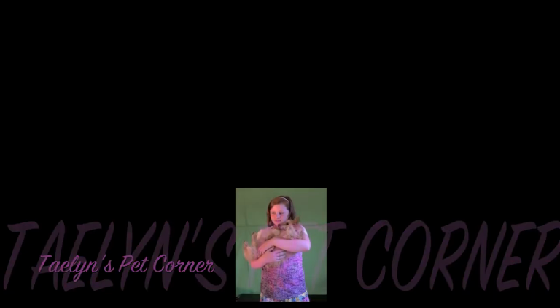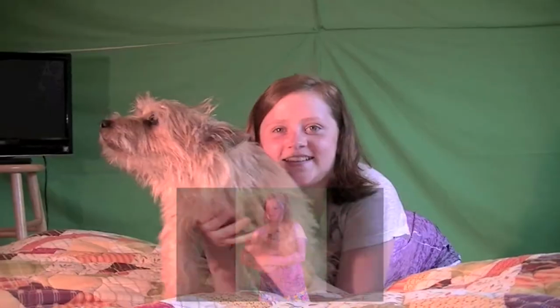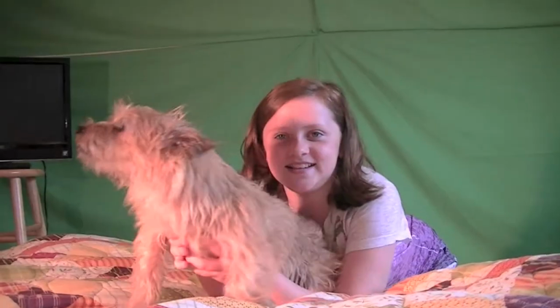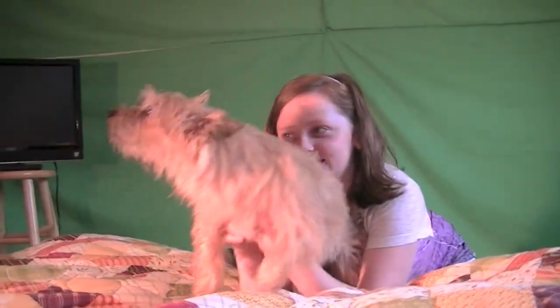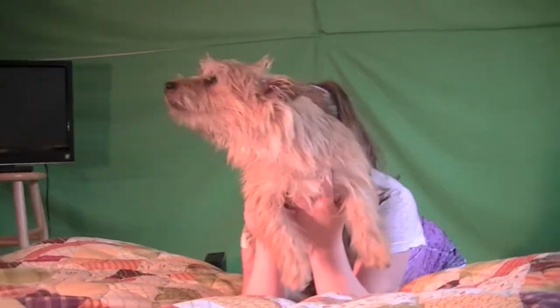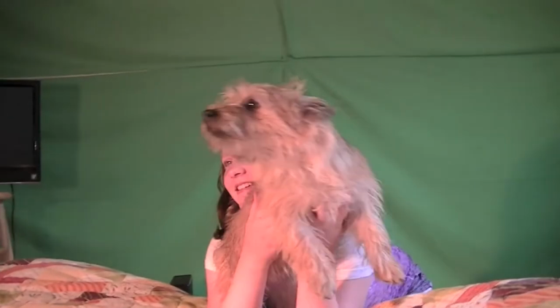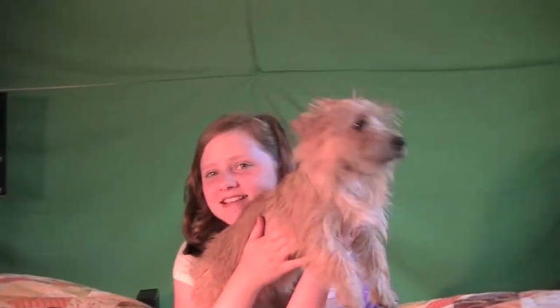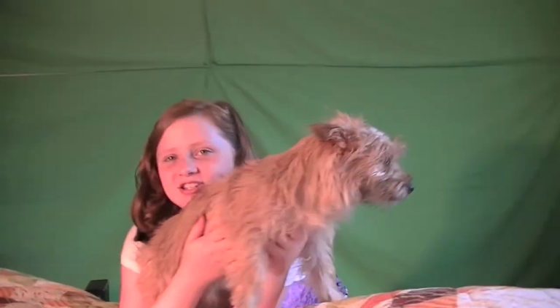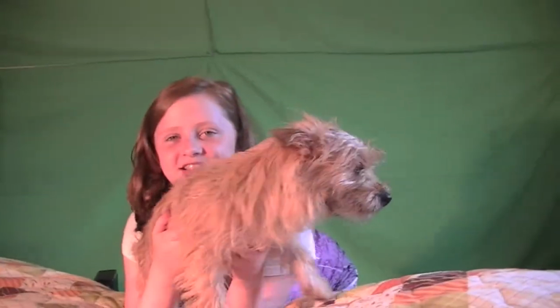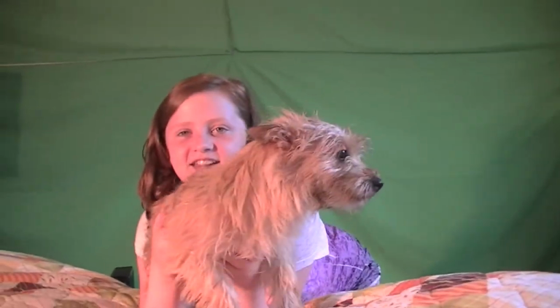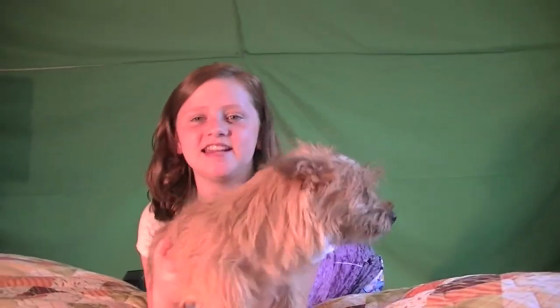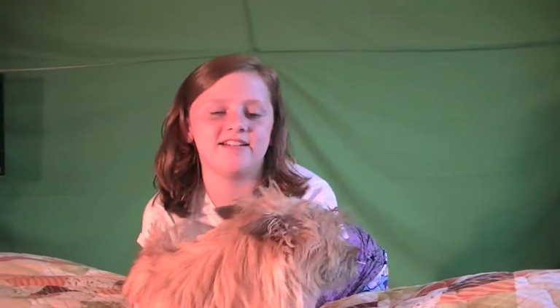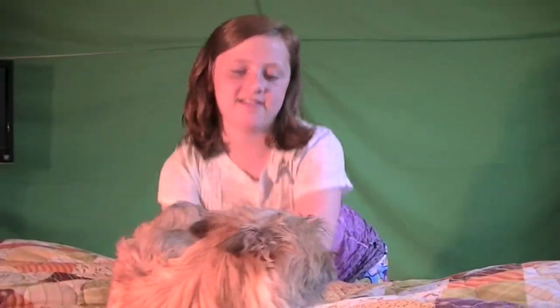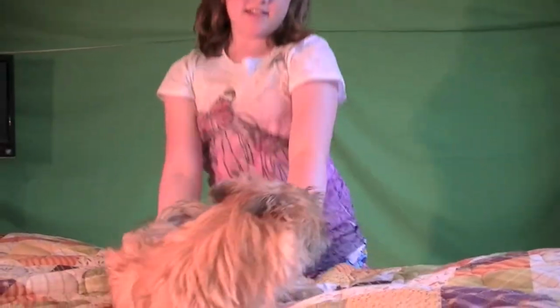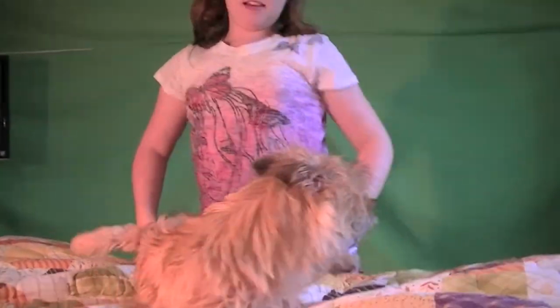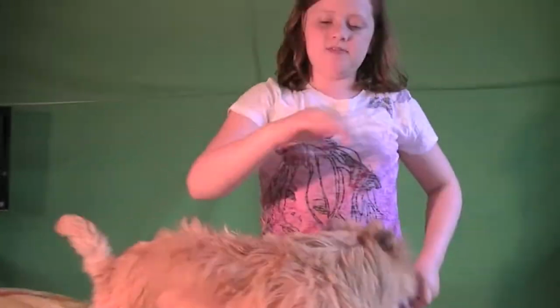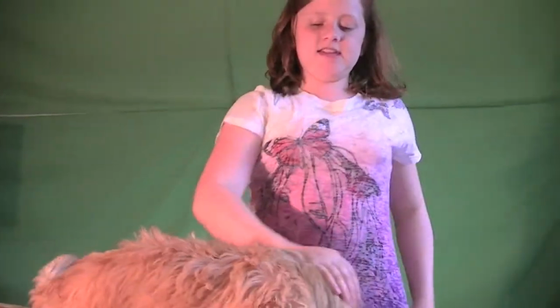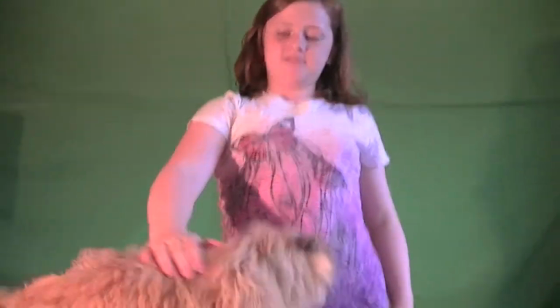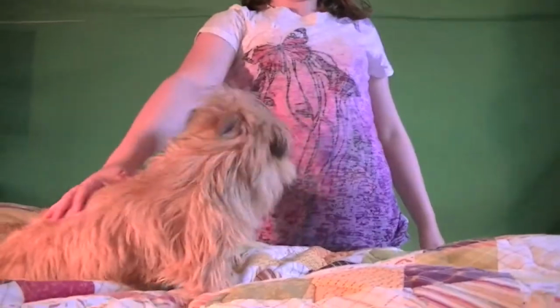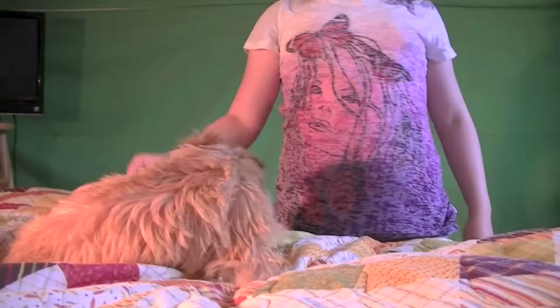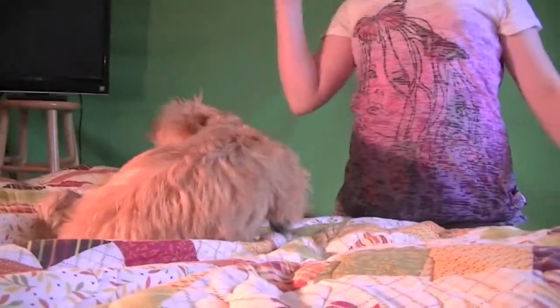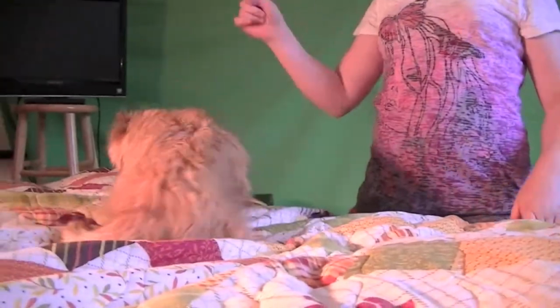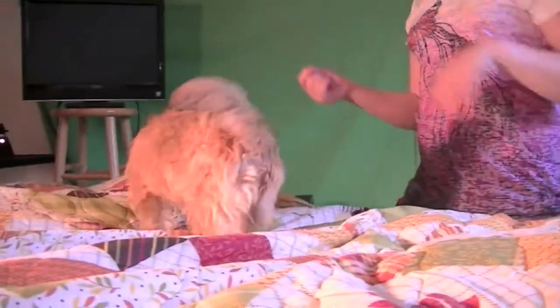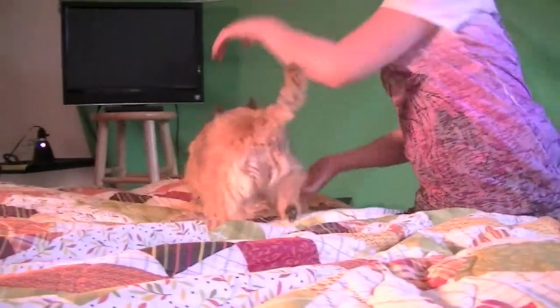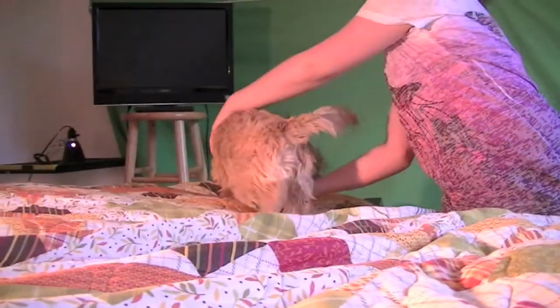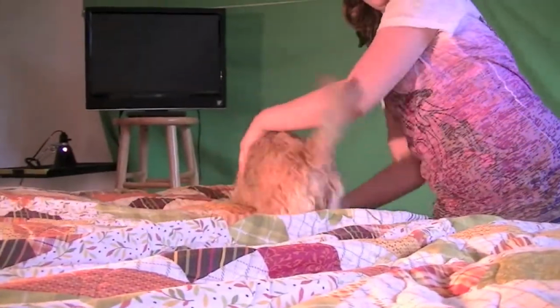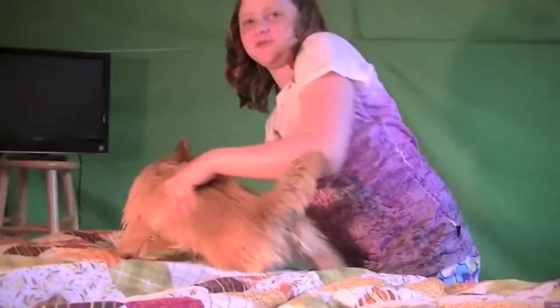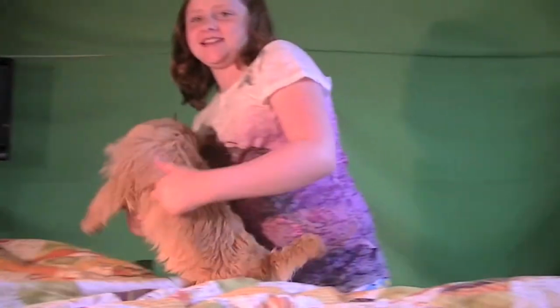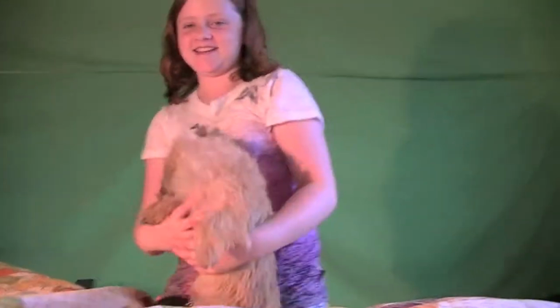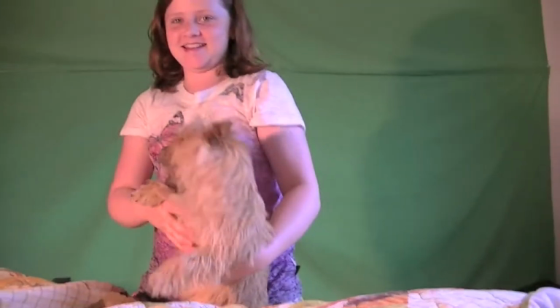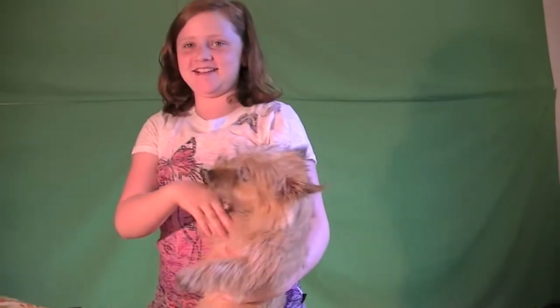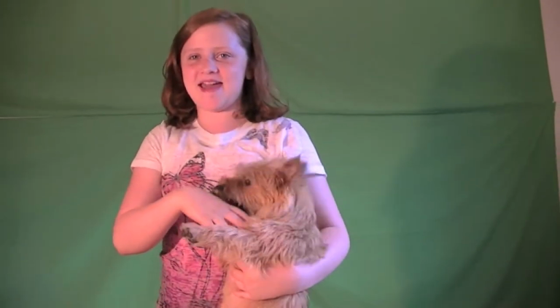This is Missy. She is a Cairn Terrier. She's very stubborn, but she's very sweet and likes to bite.